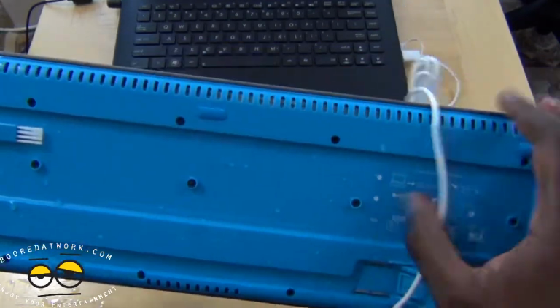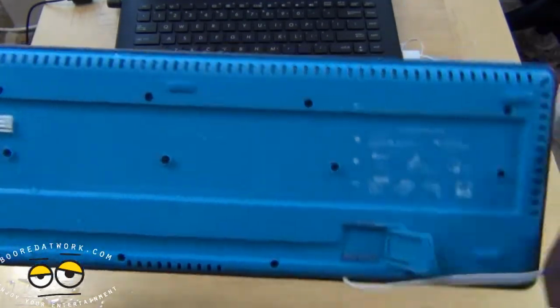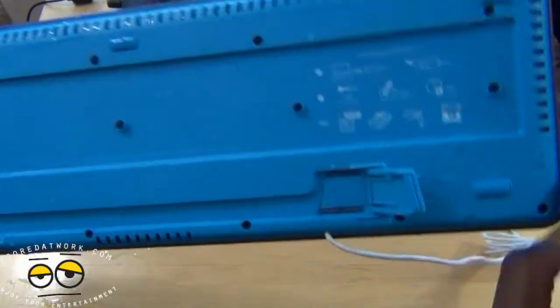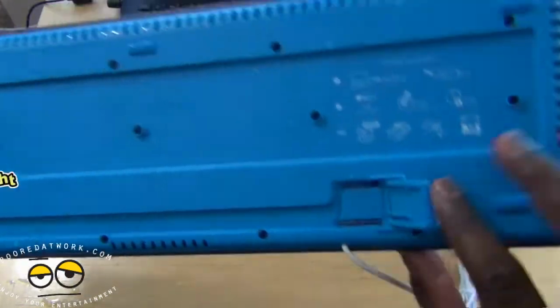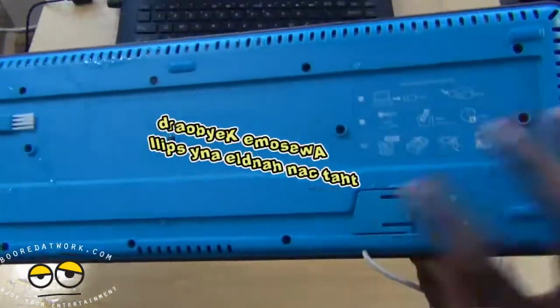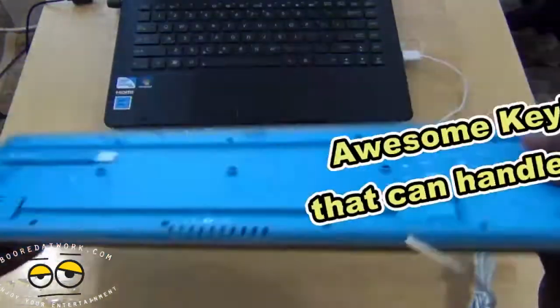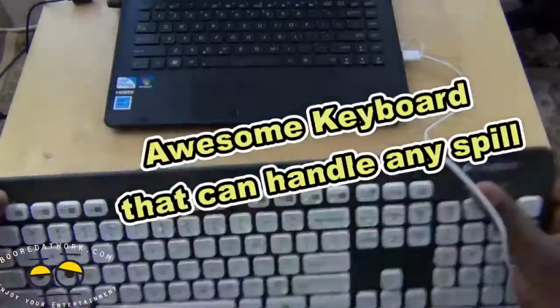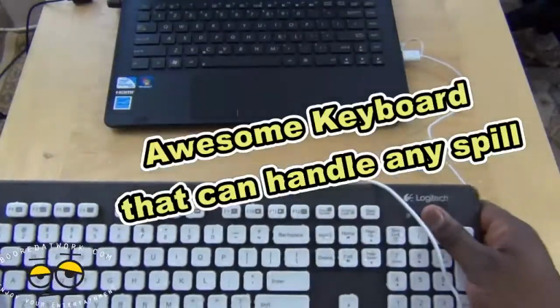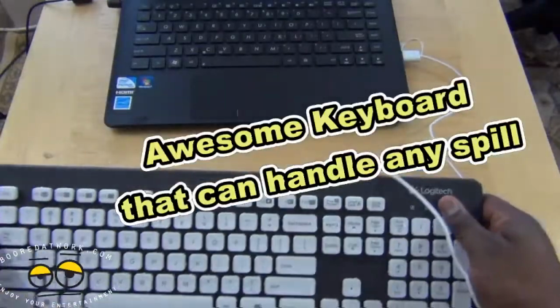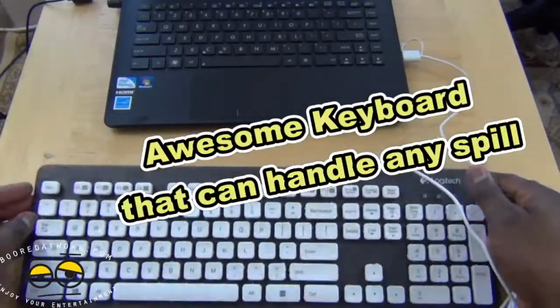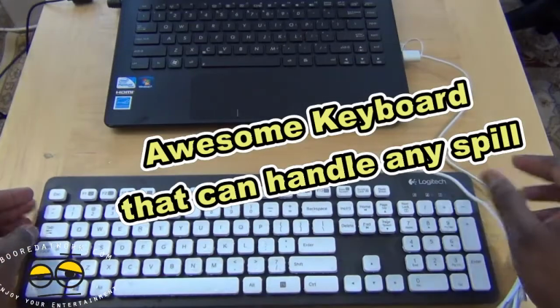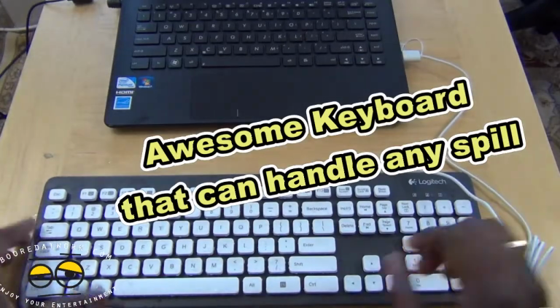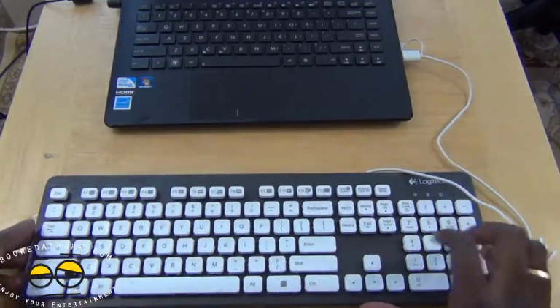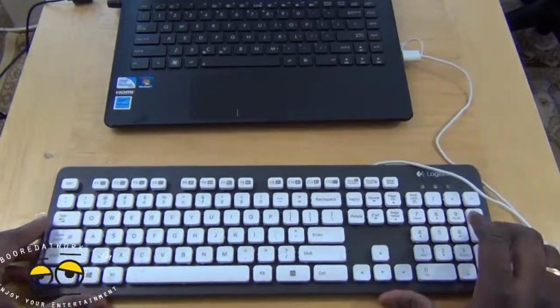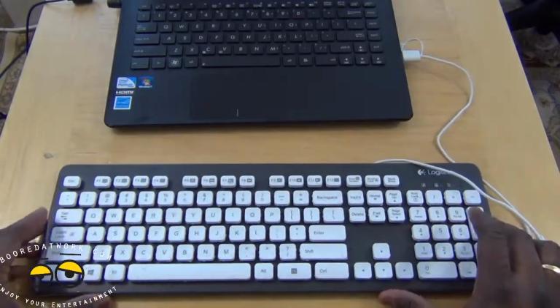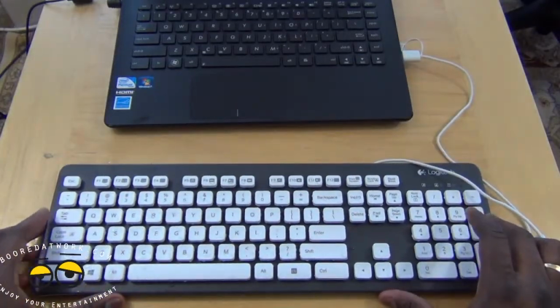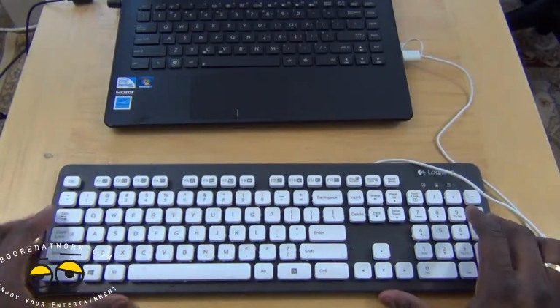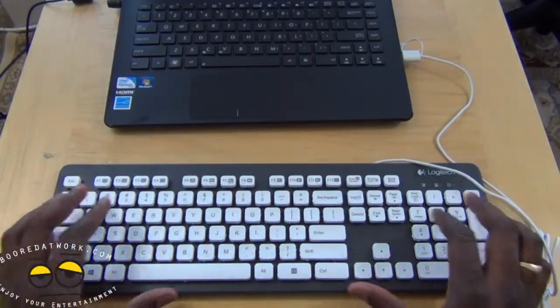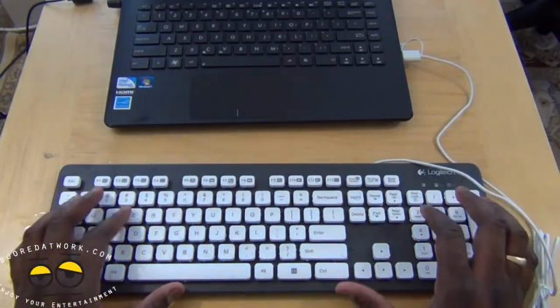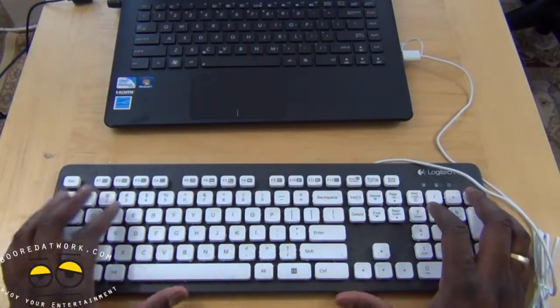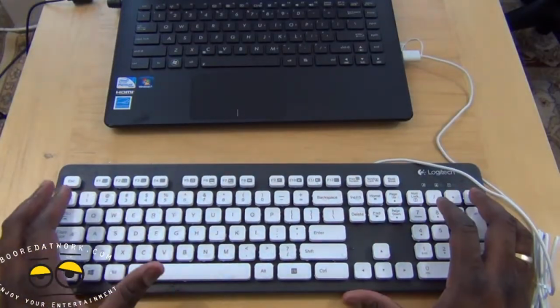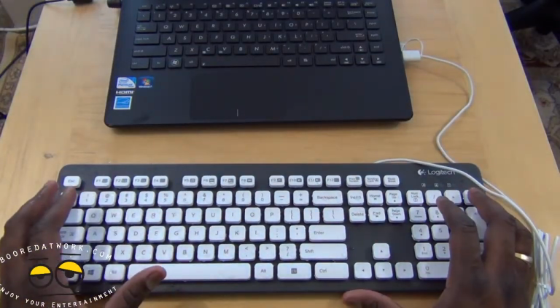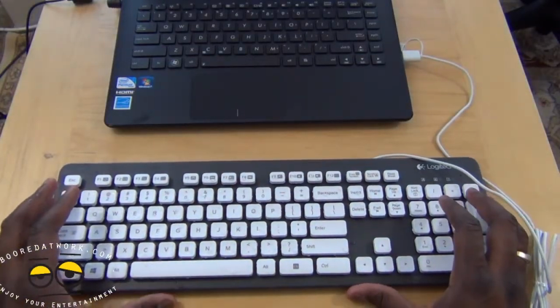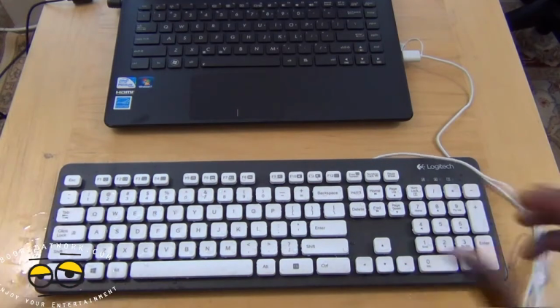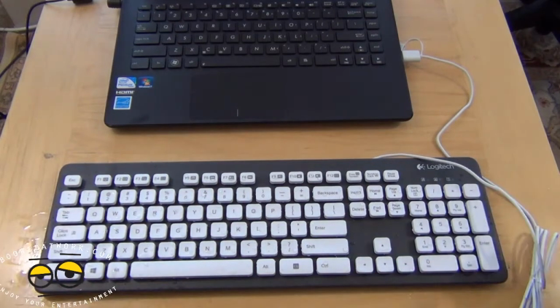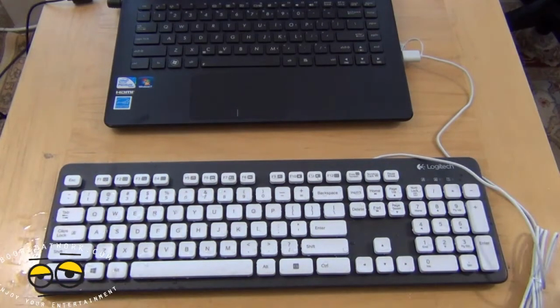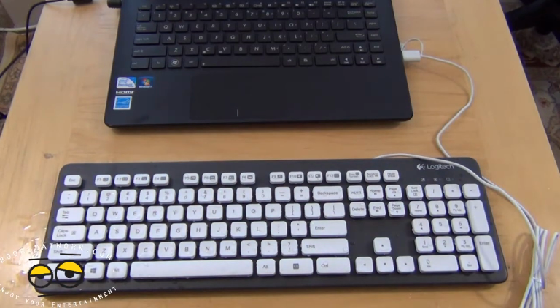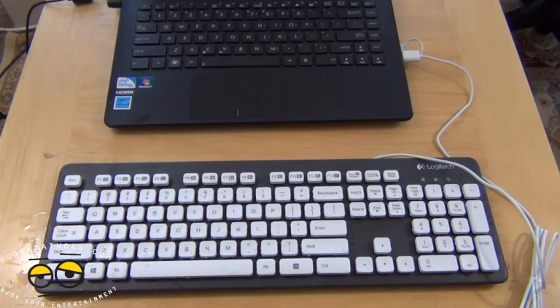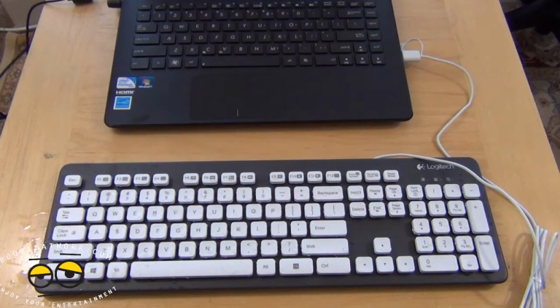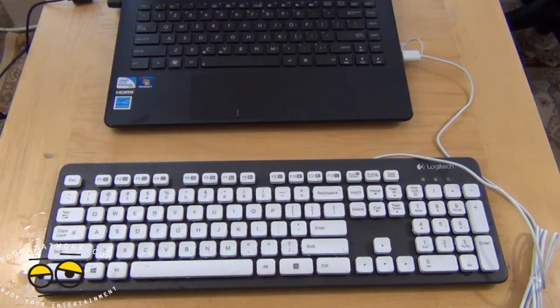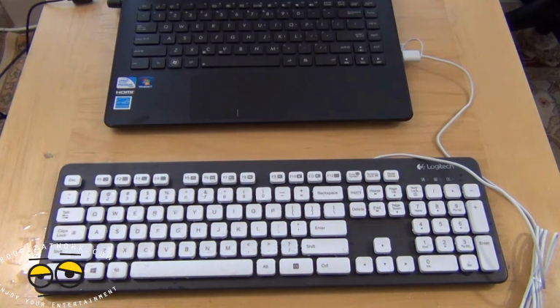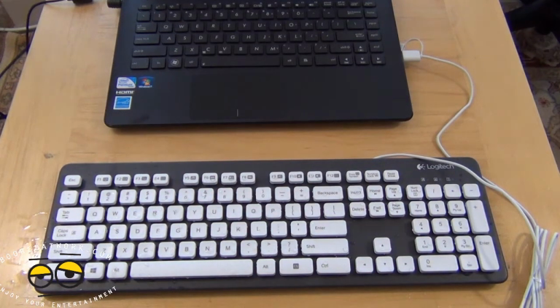If you guys have any questions or comments about the Logitech K310, let us know. Don't forget to subscribe to all our pages on Twitter, Facebook, and YouTube.